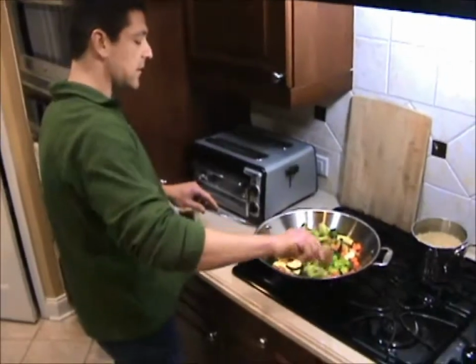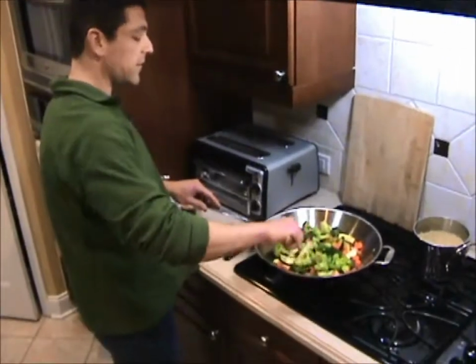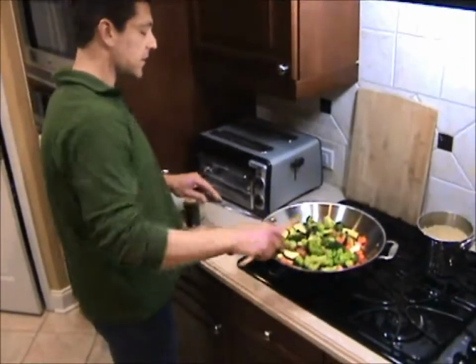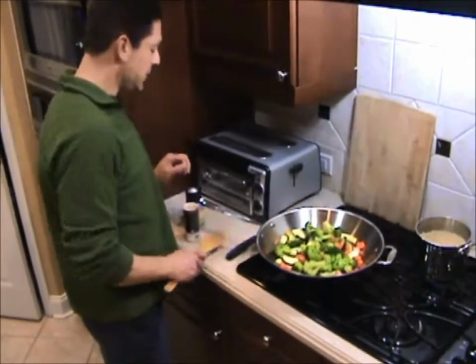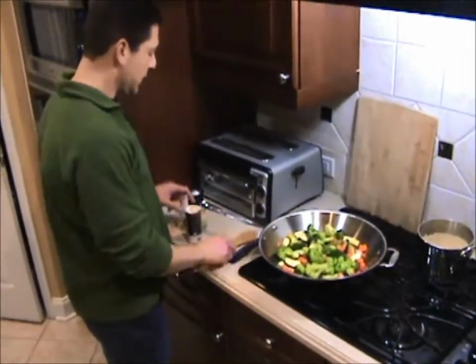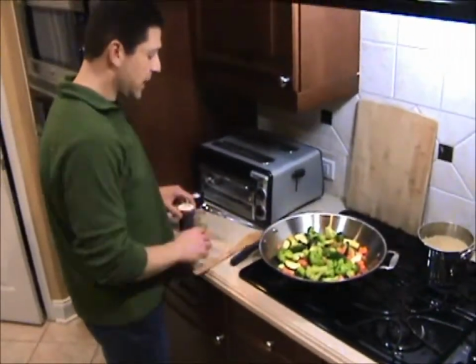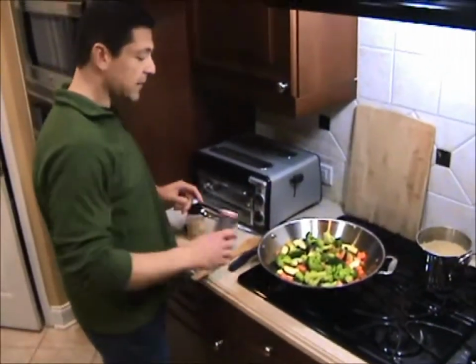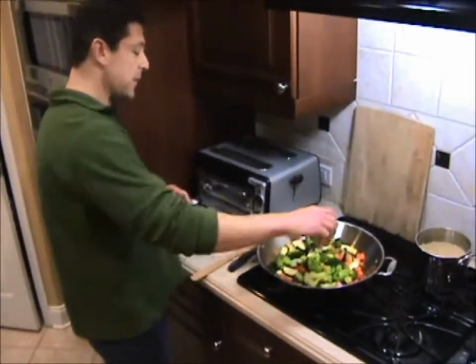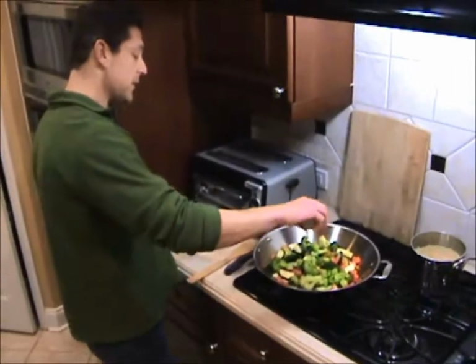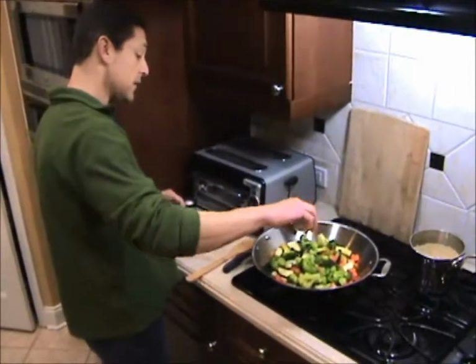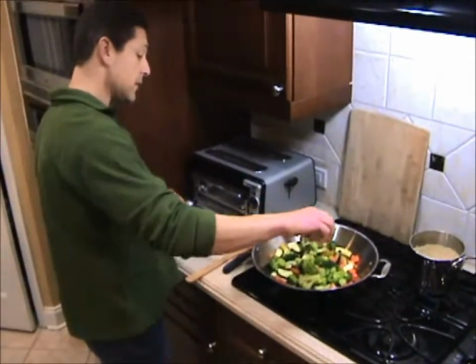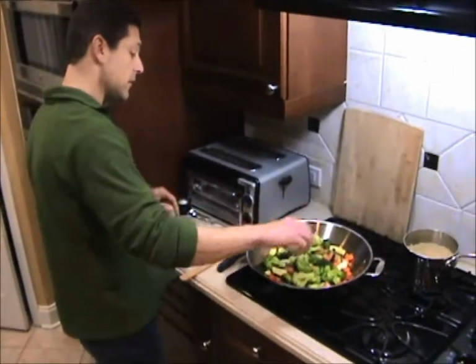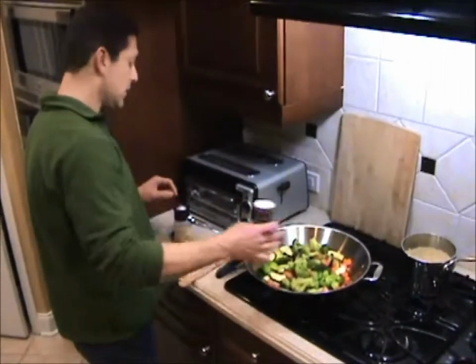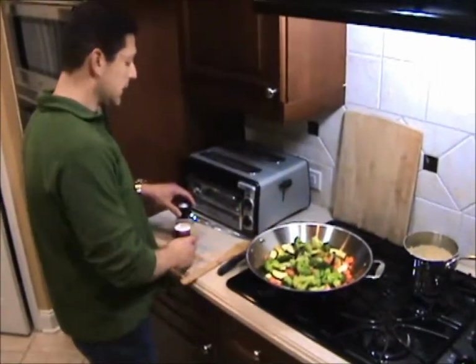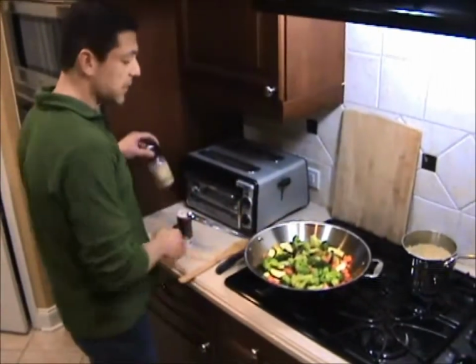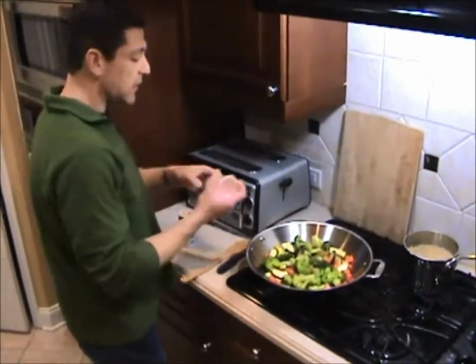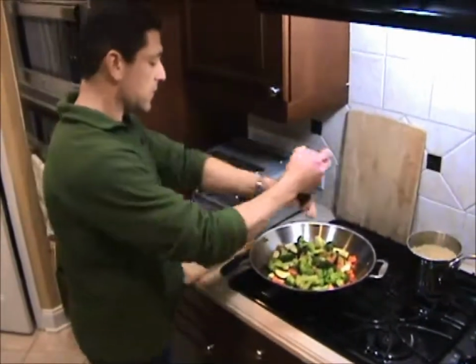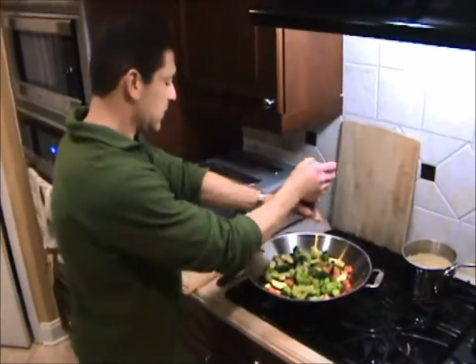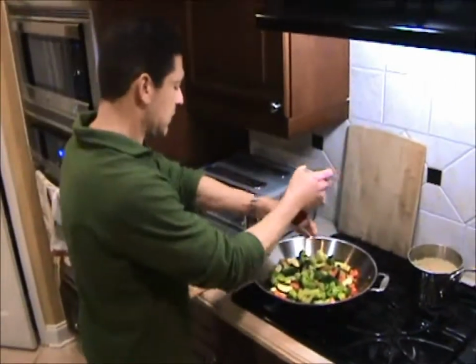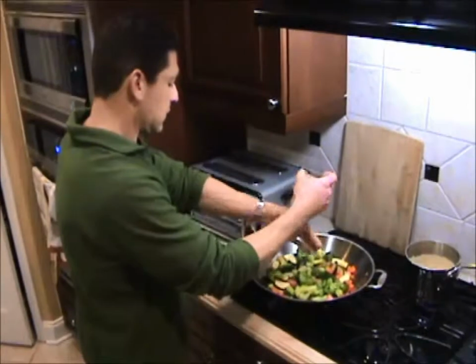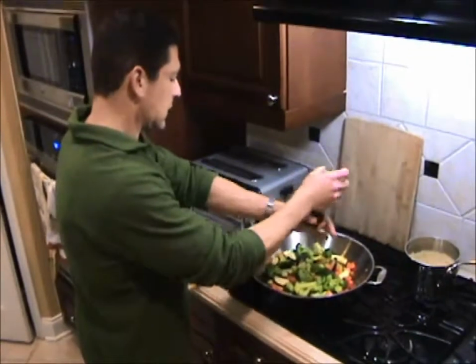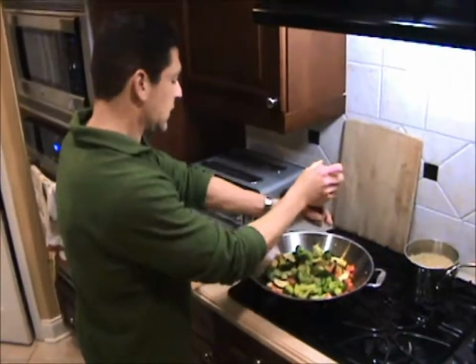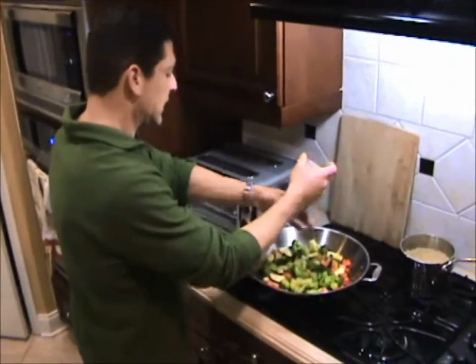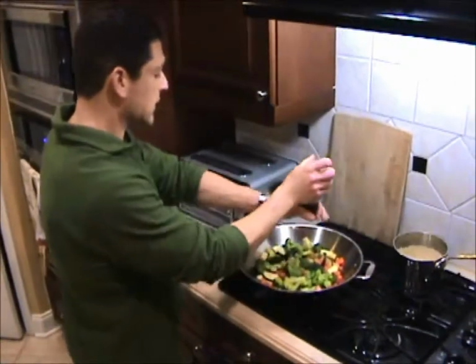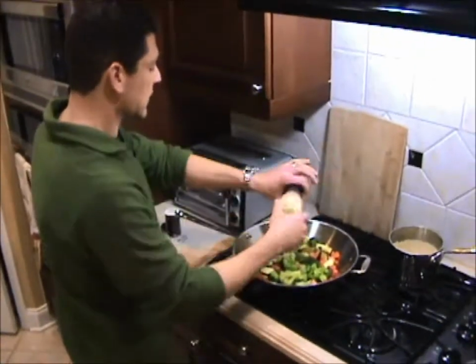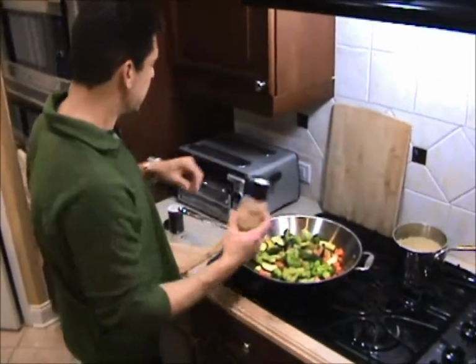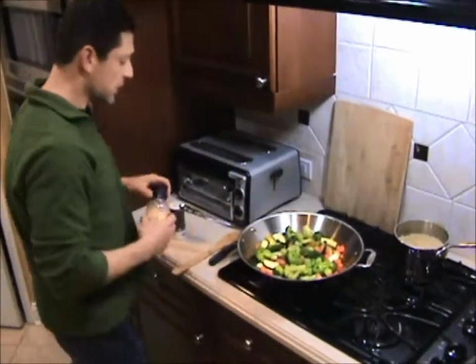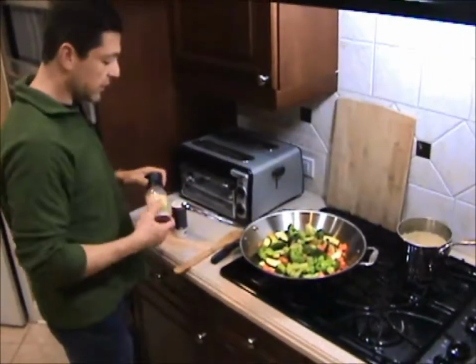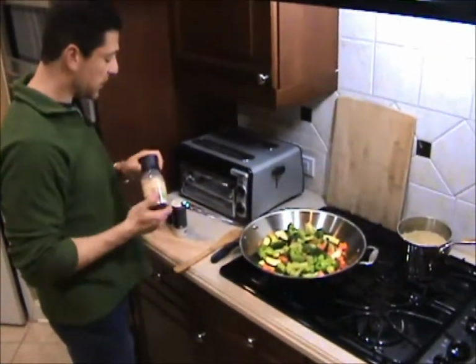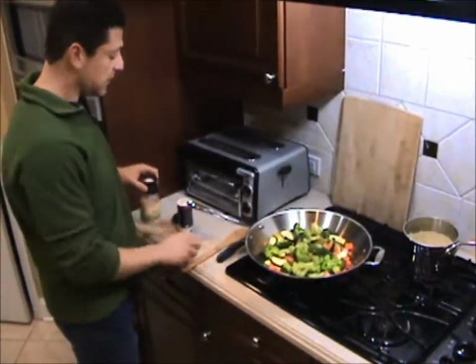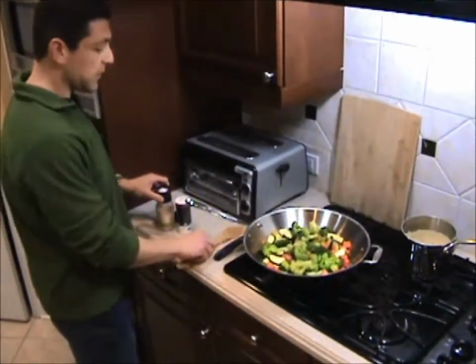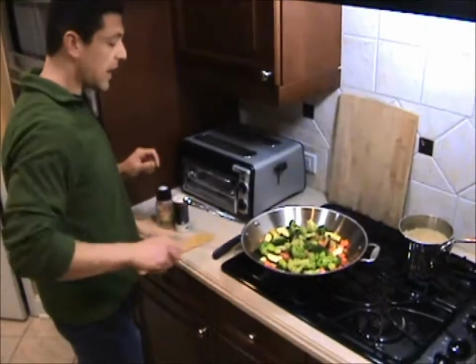Everything is looking delicious here, so I'm going to go ahead and add some pepper and some Himalayan salt. Himalayan salt is the healthiest salt to cook with, so you want to use that.